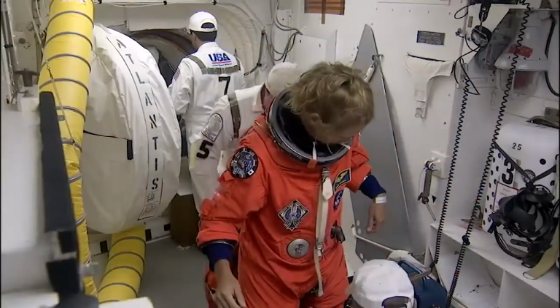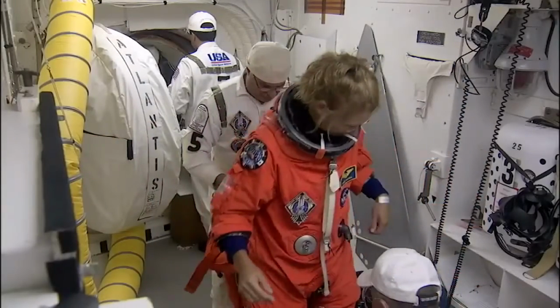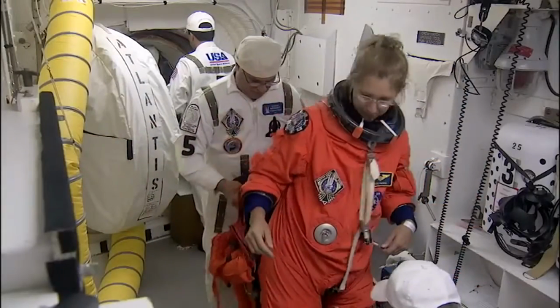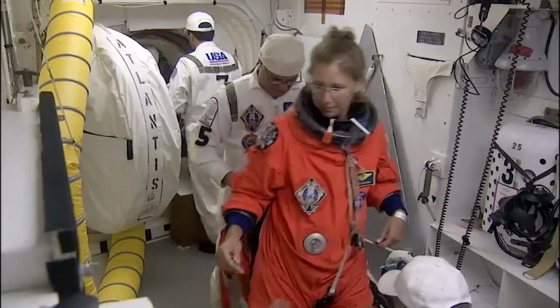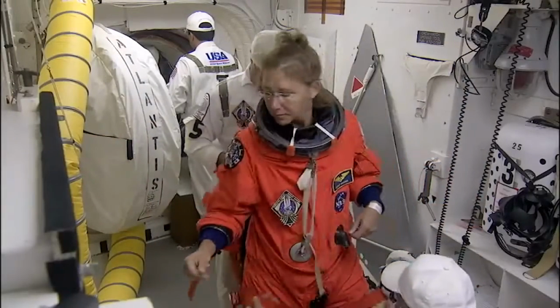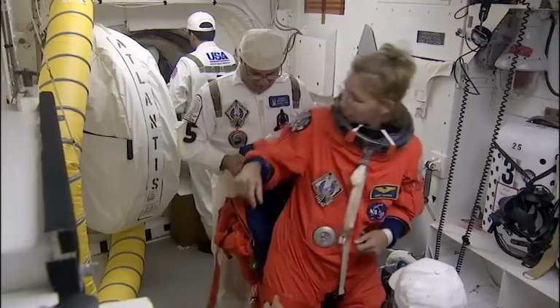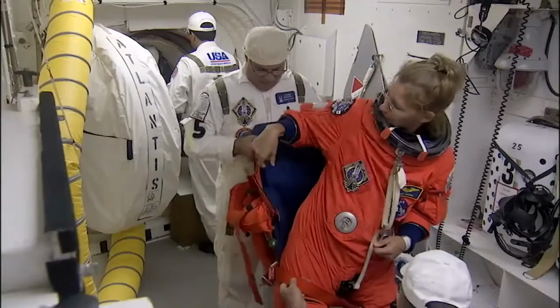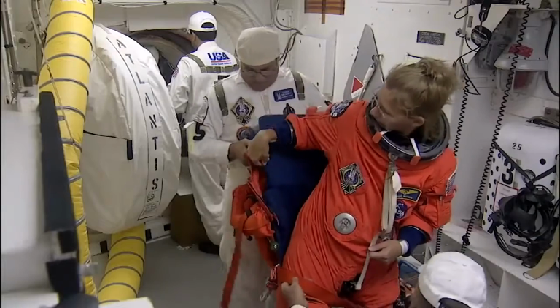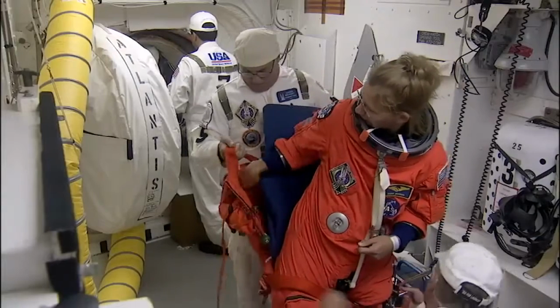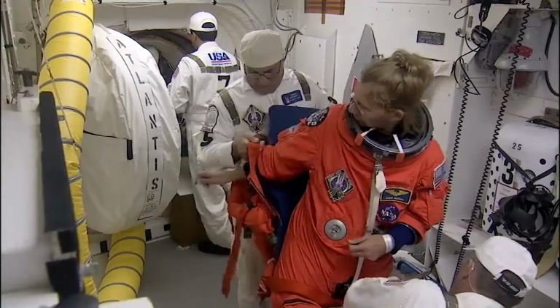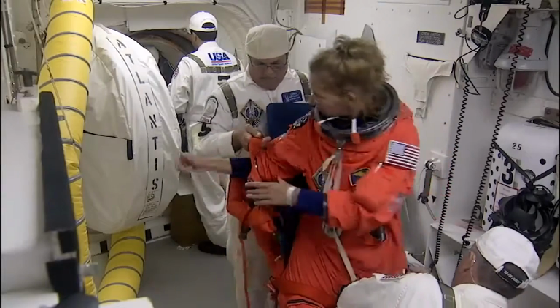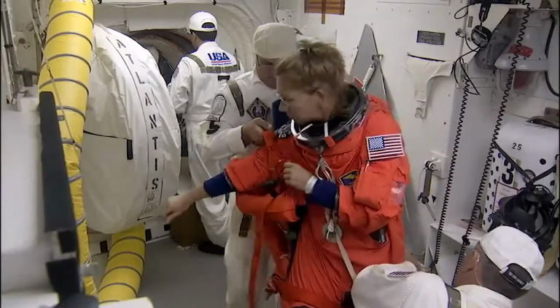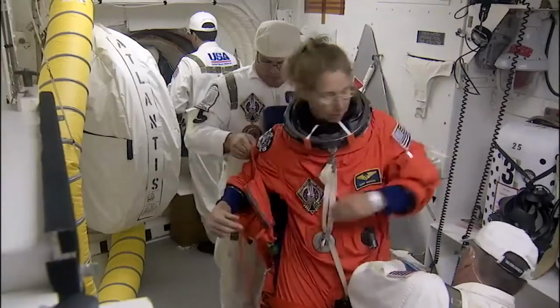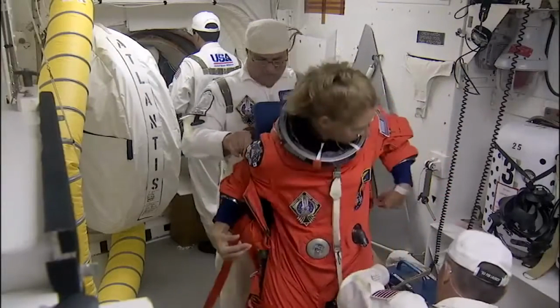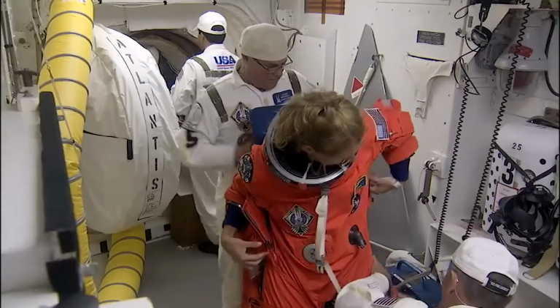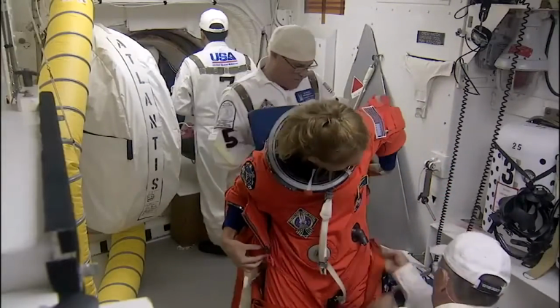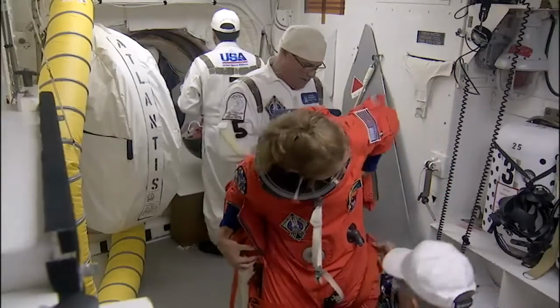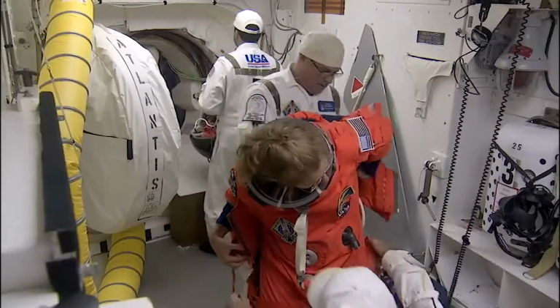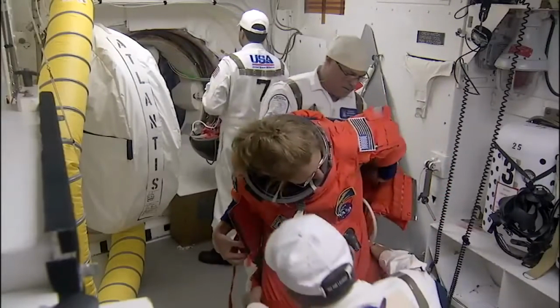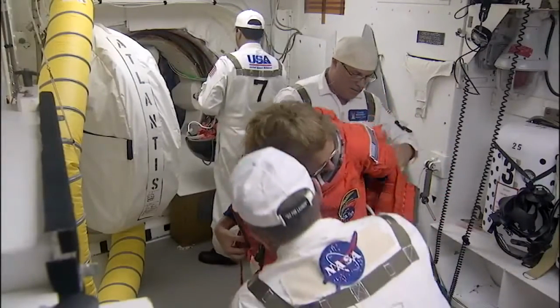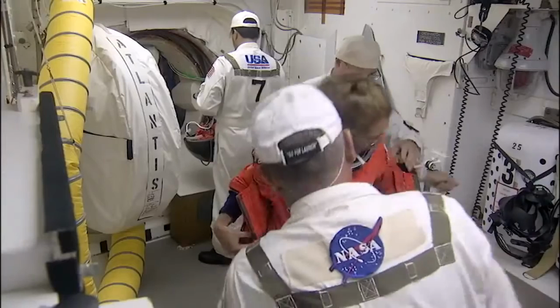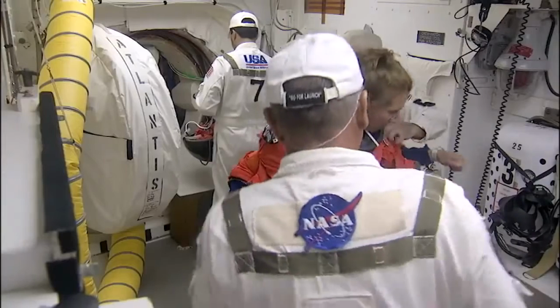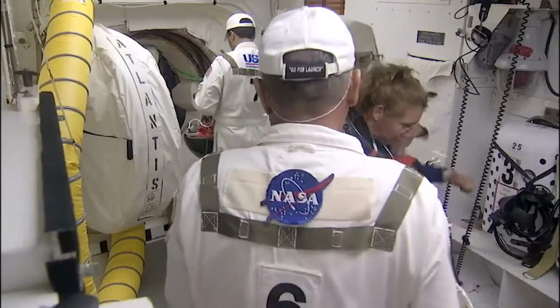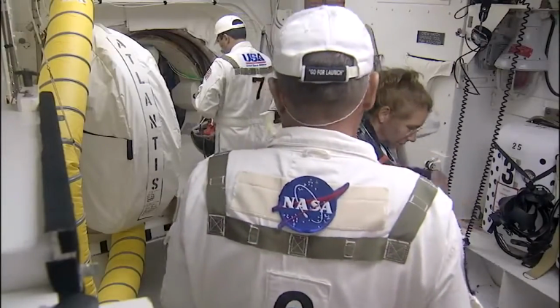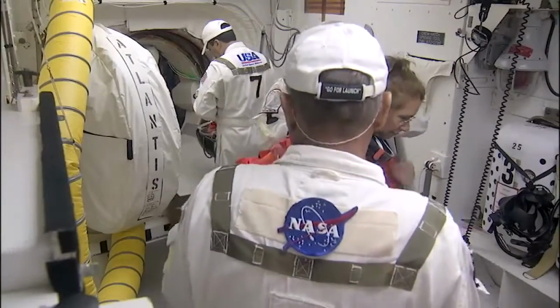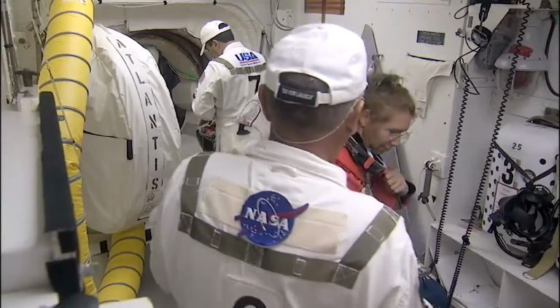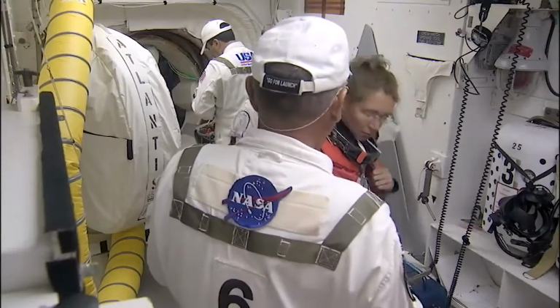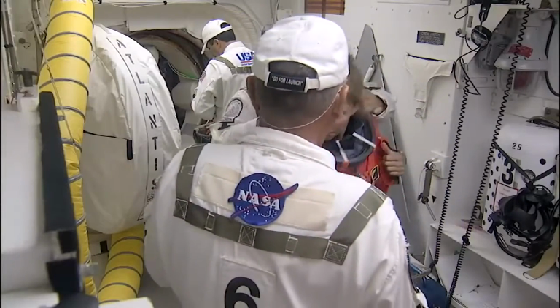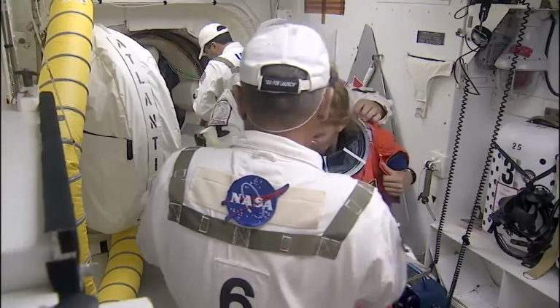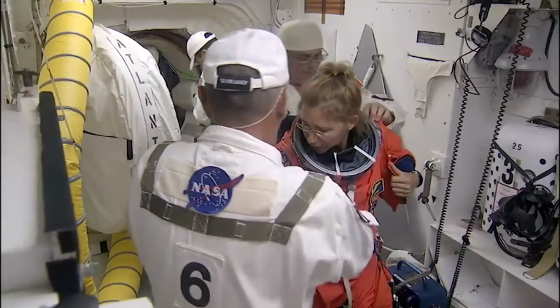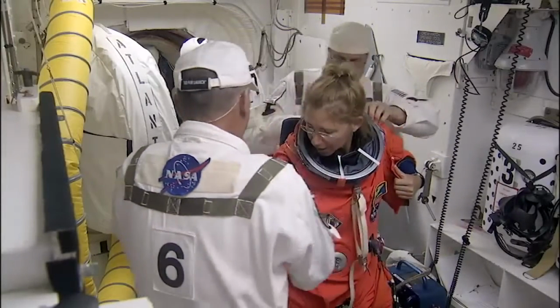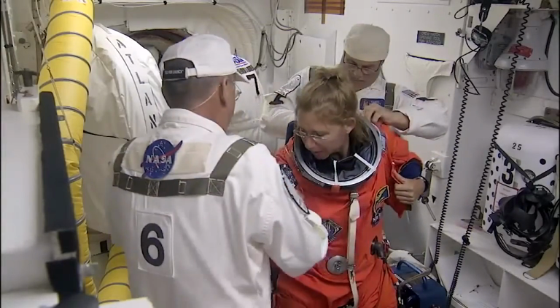And this is Sandy Magnus. She's our mission specialist number one. When she gets in, she's going to be on the flight deck in the aft right seat.